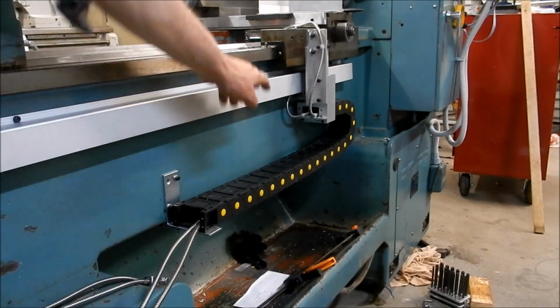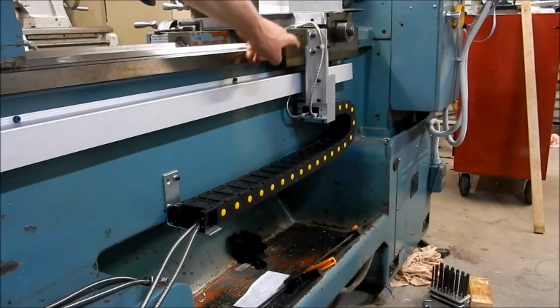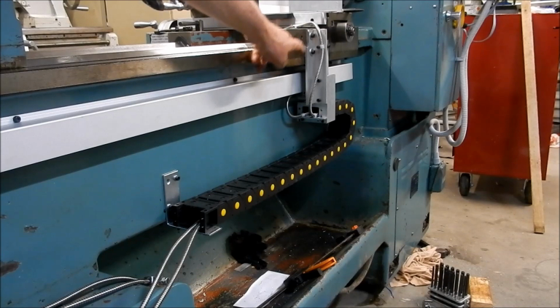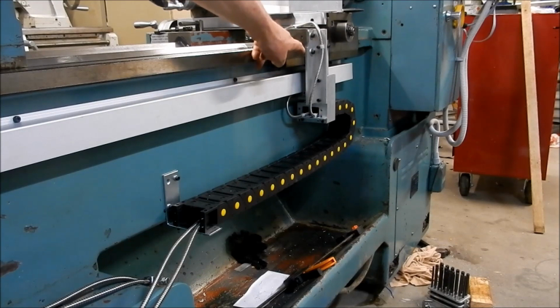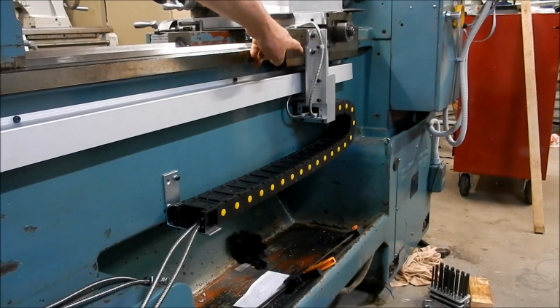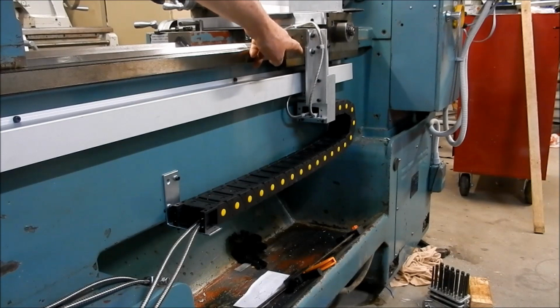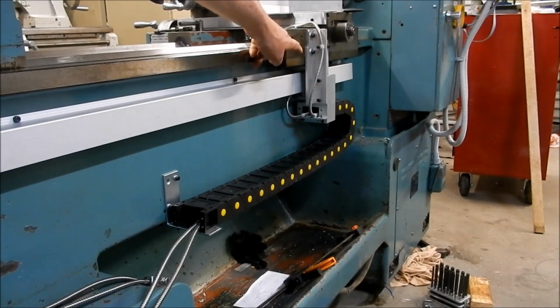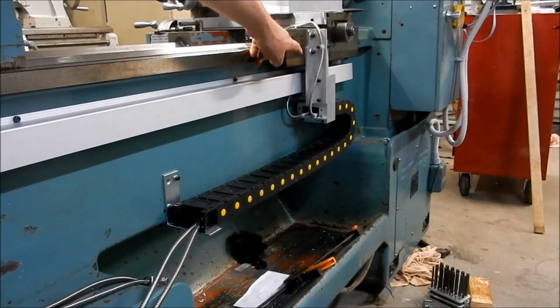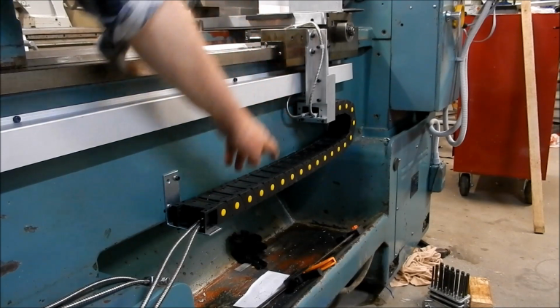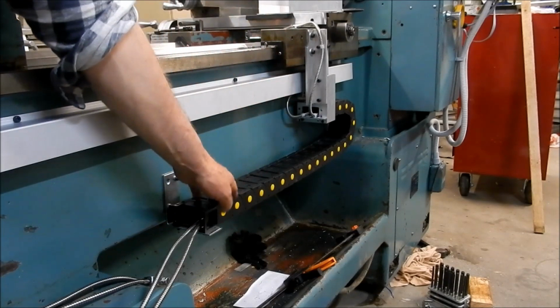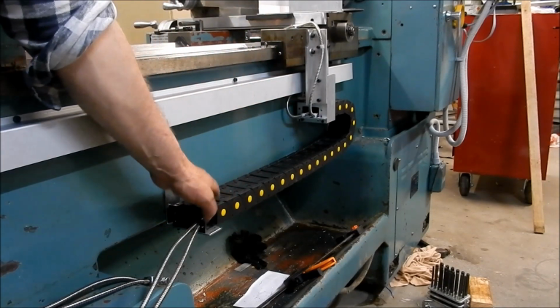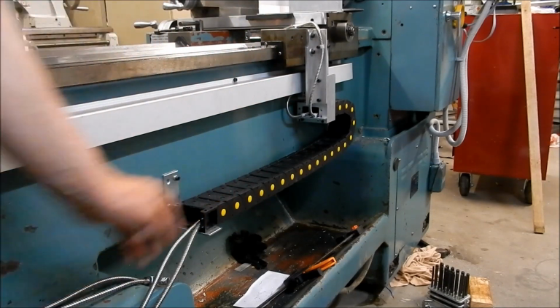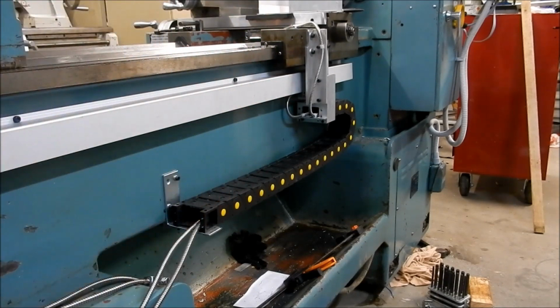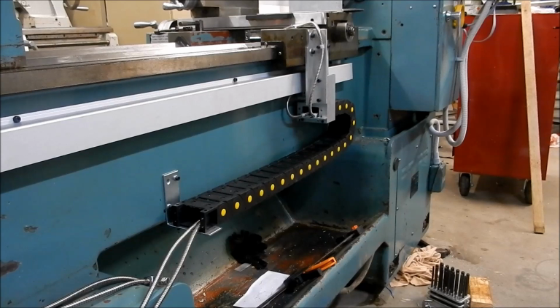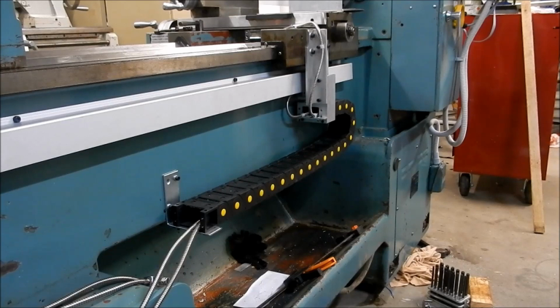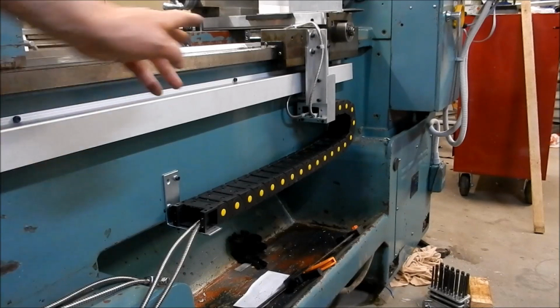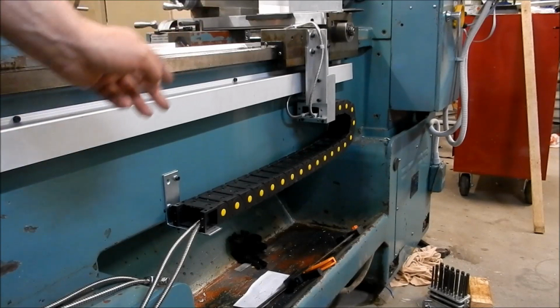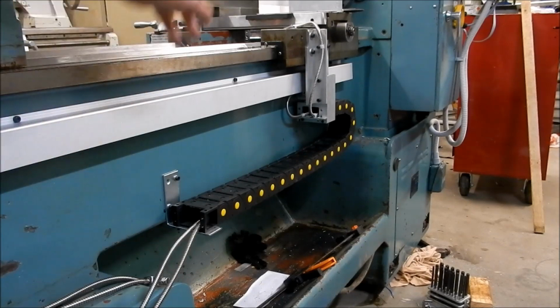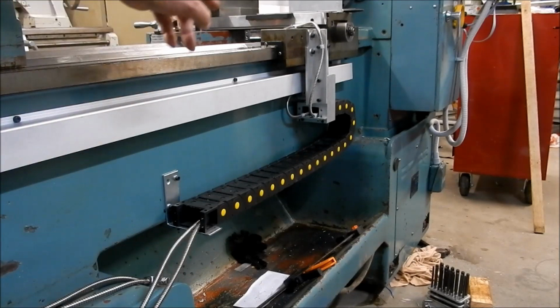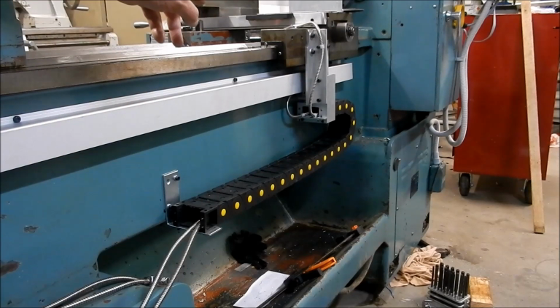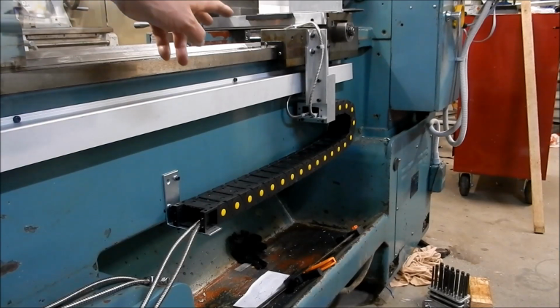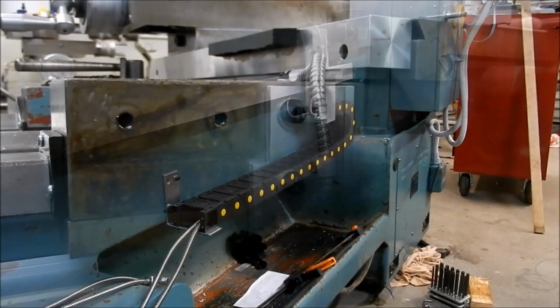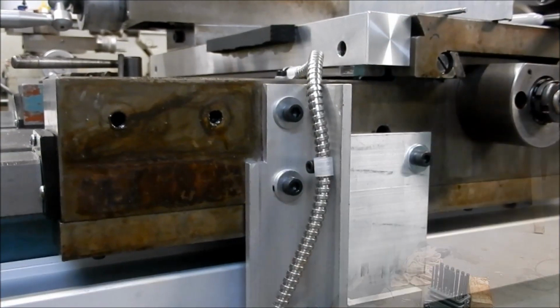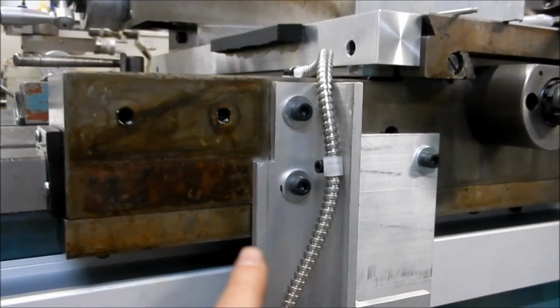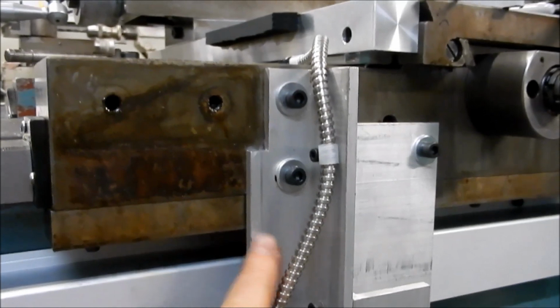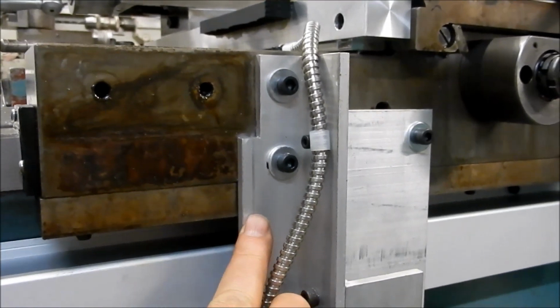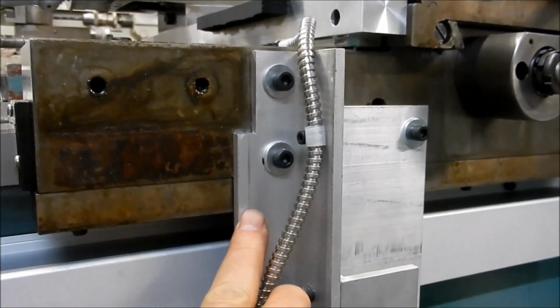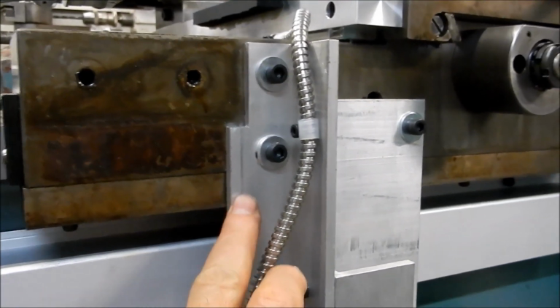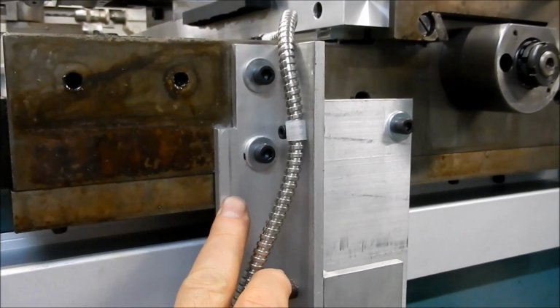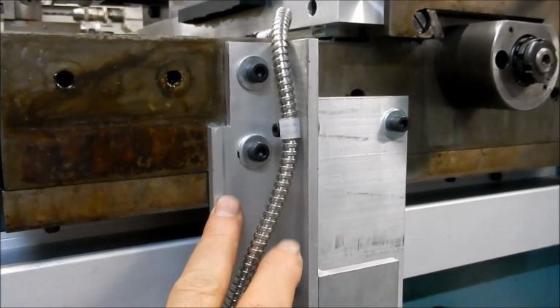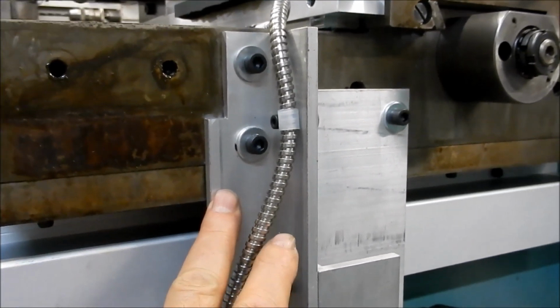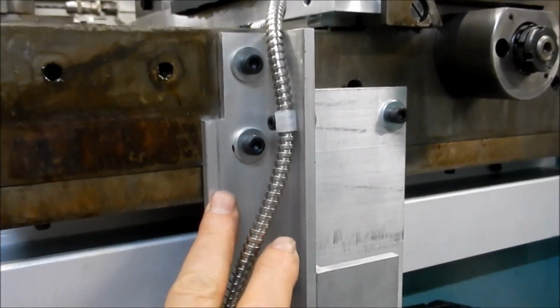It keeps everything very tidy. I've also made allowance so I can put a coolant hose up inside here if I wanted it to feed up to where the coolant pipe gets clamped on — I'm going to leave the coolant off for the time being. Let's go have a closer look at this configuration. I've just got bits of angle that I had lying around and machined and modified to suit.